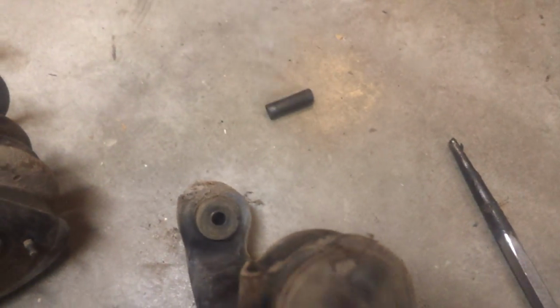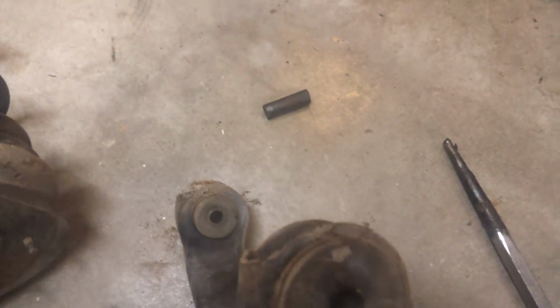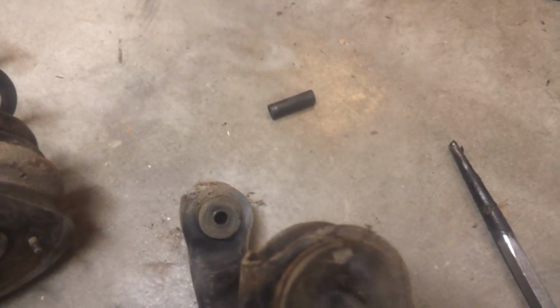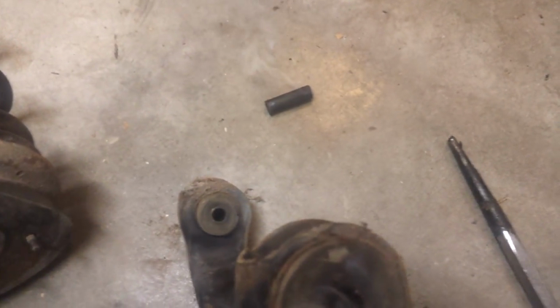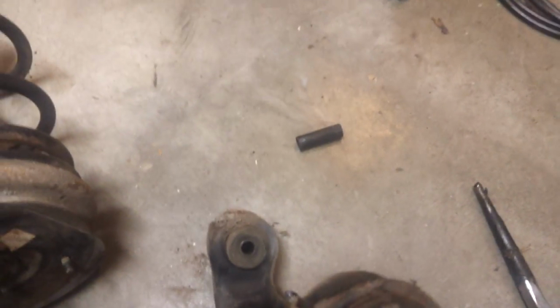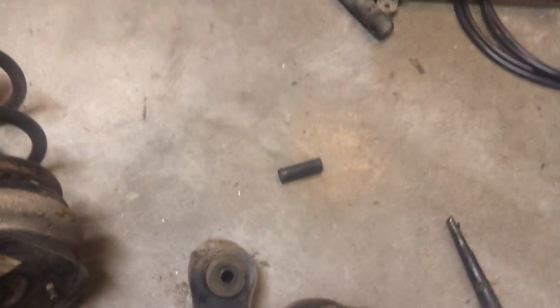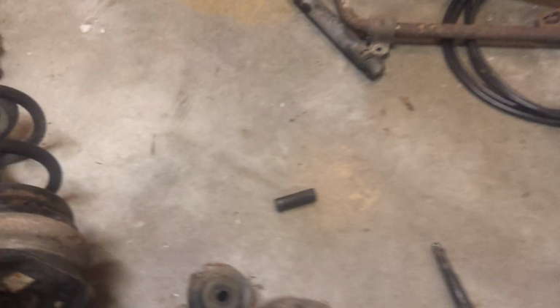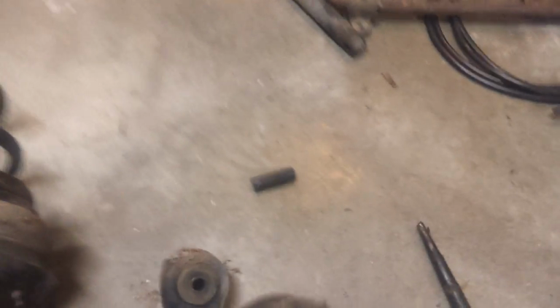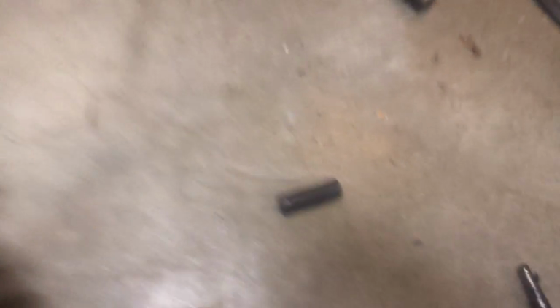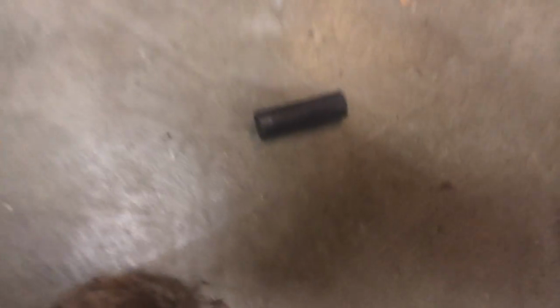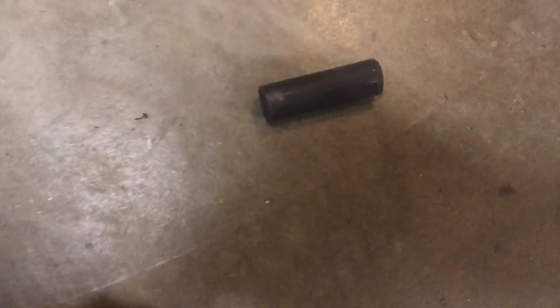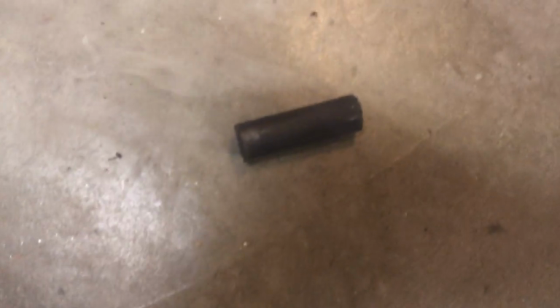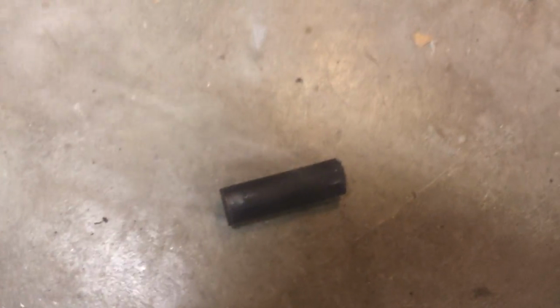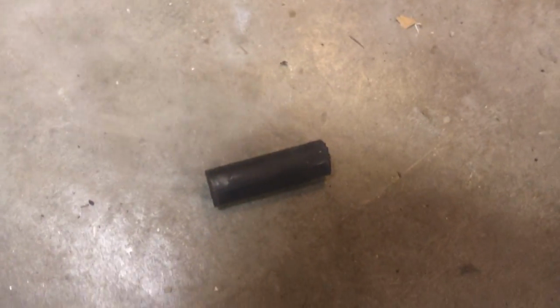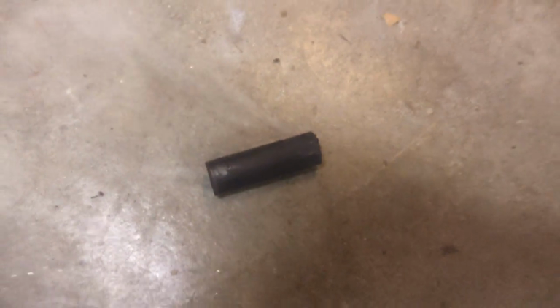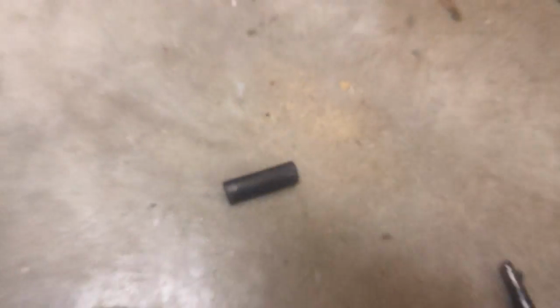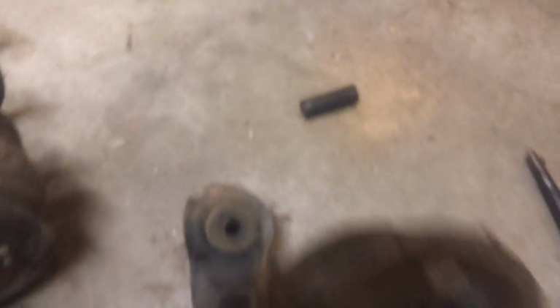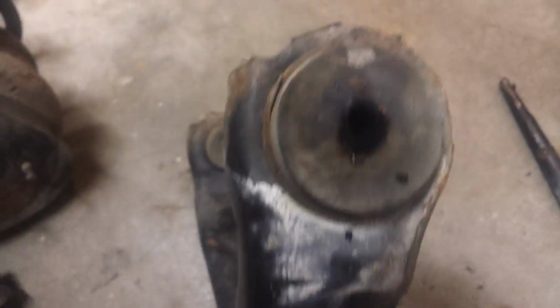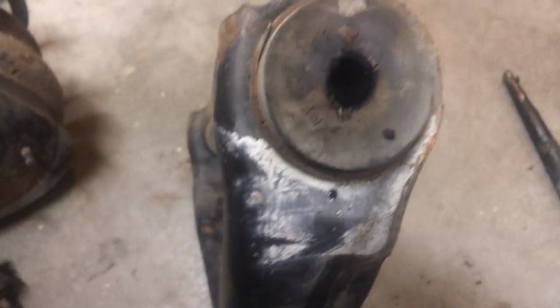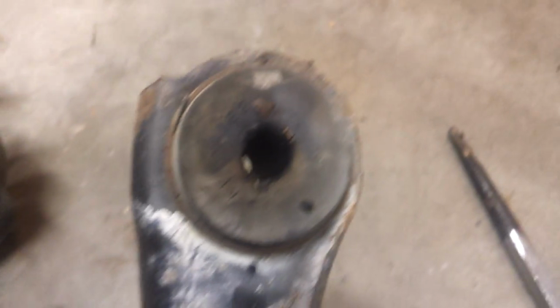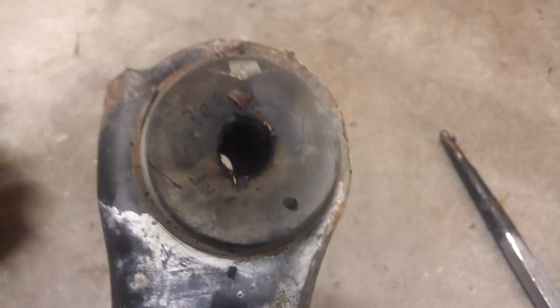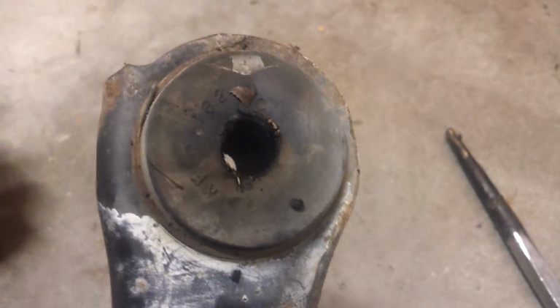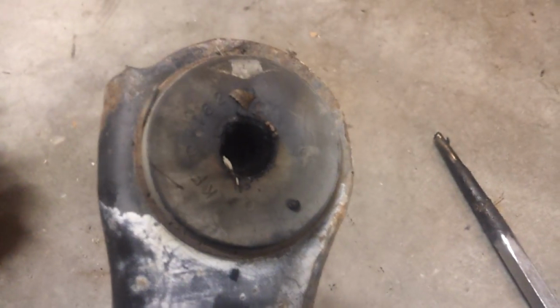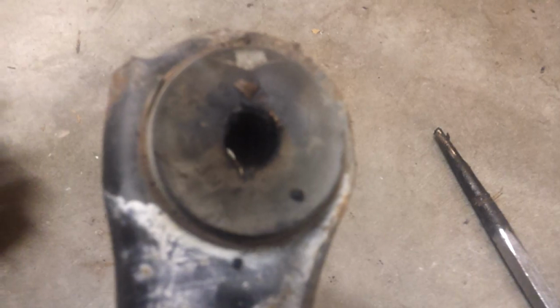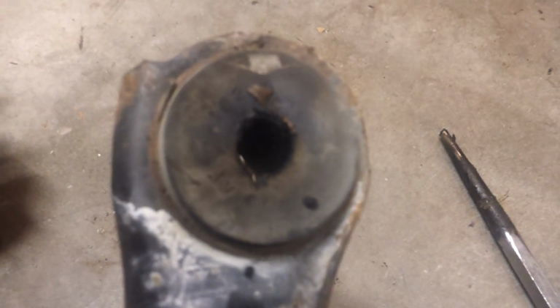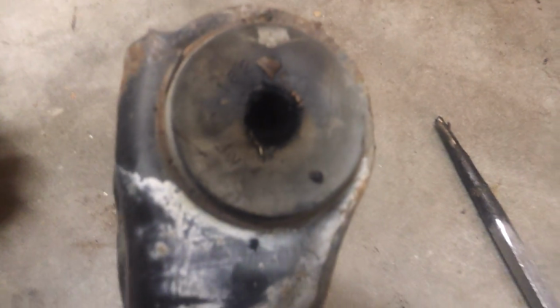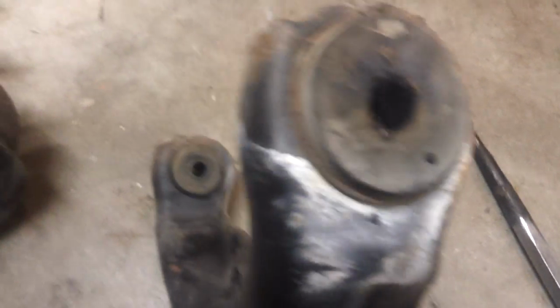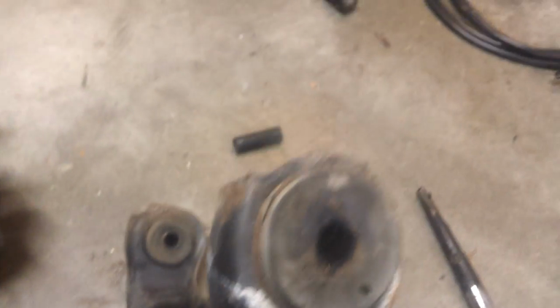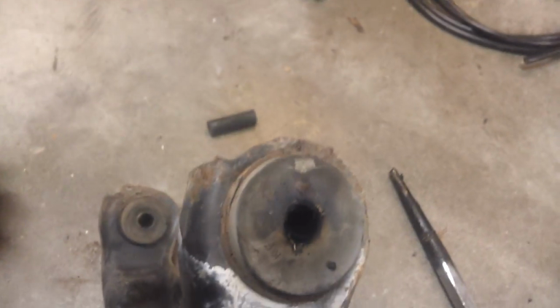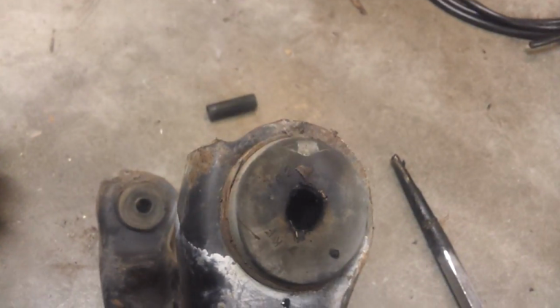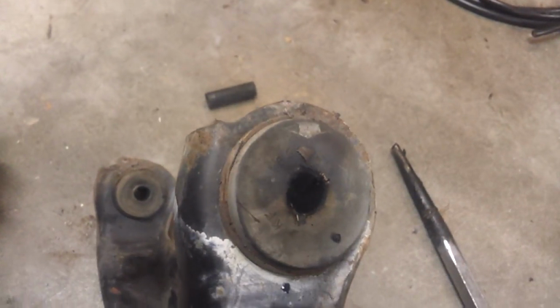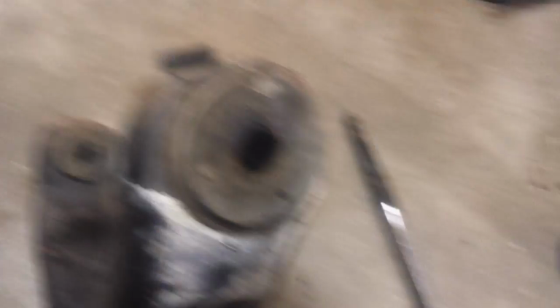That's all there is to it — that was even quicker than I thought it would be. And again, if done right there should be minimal rubber melting. It's a pretty clean hole, and that's pretty much it.